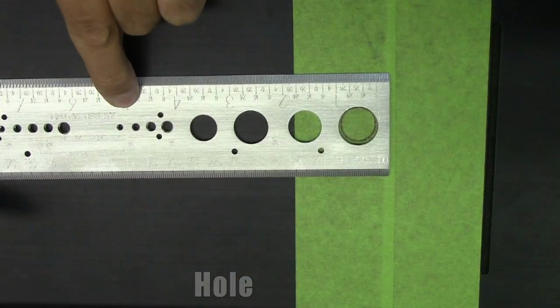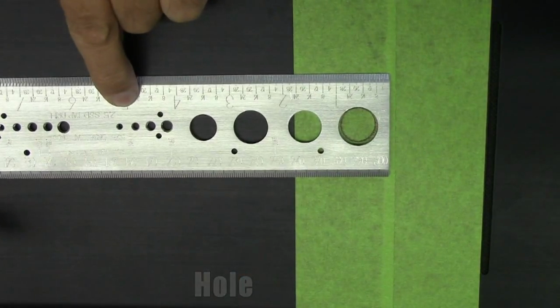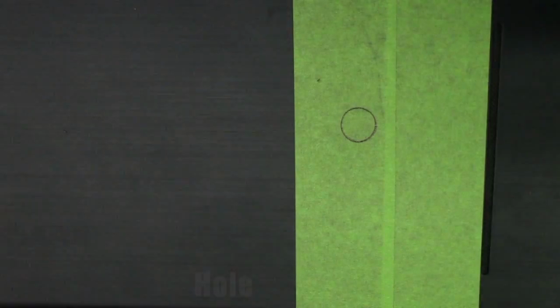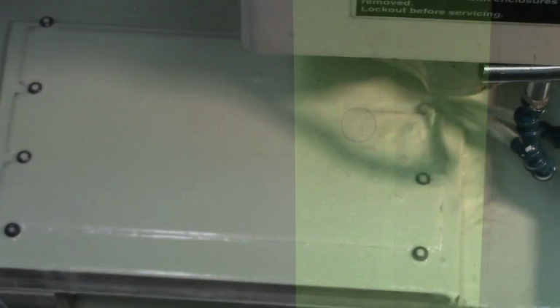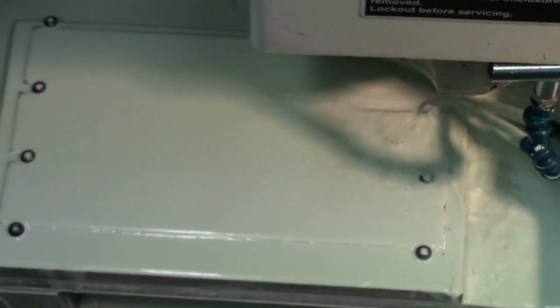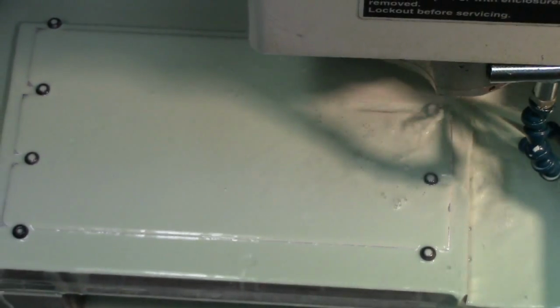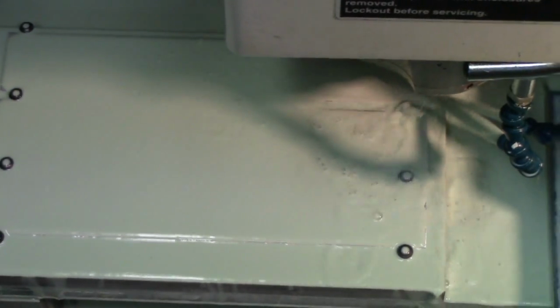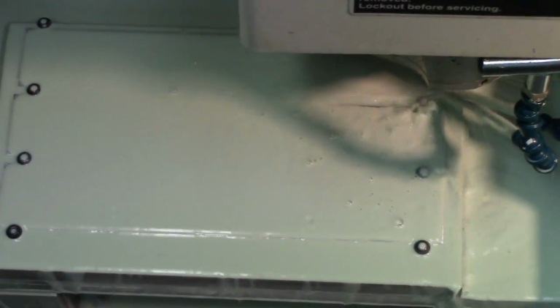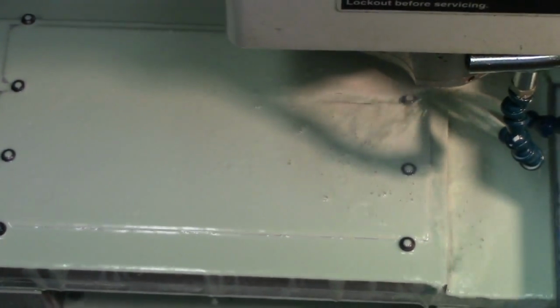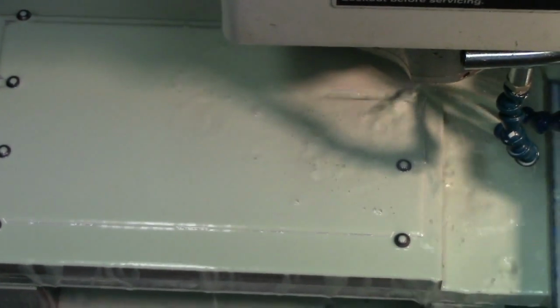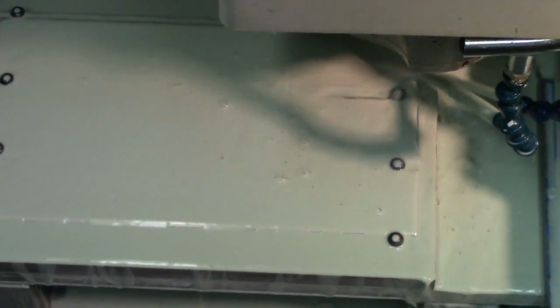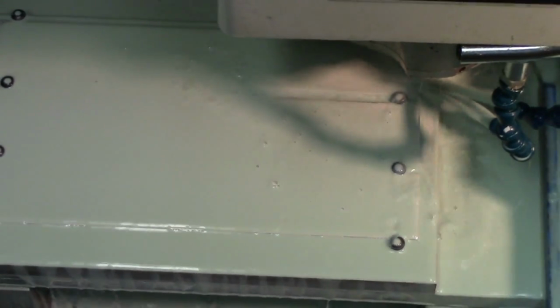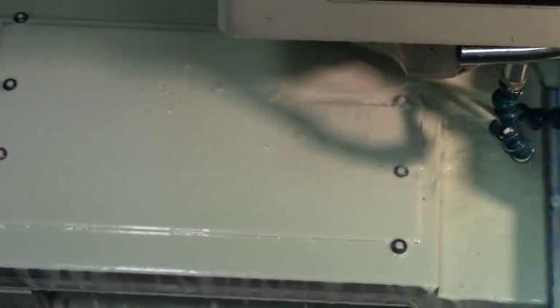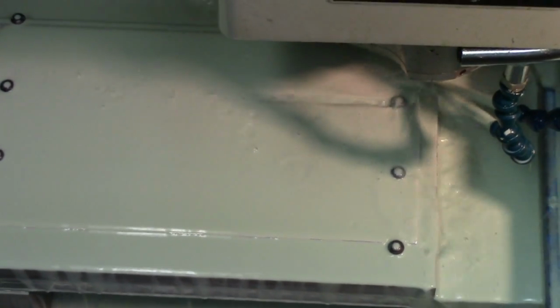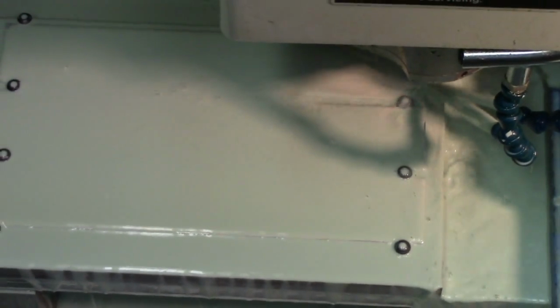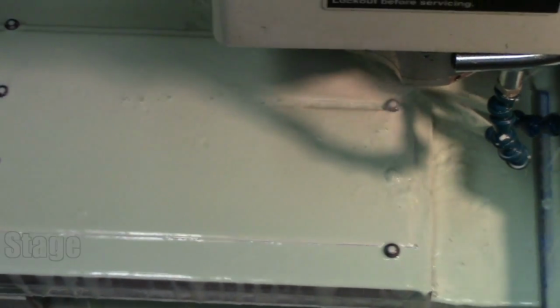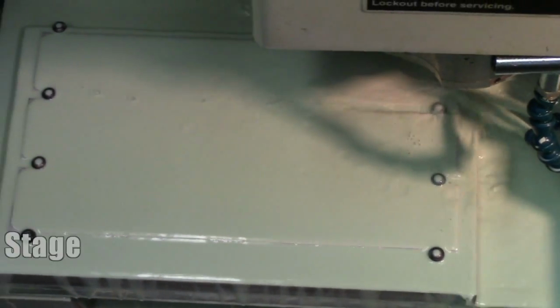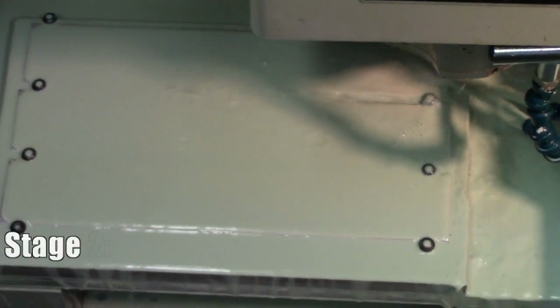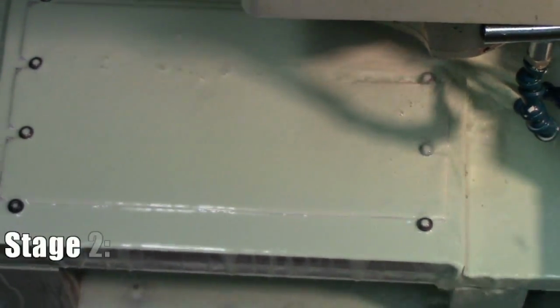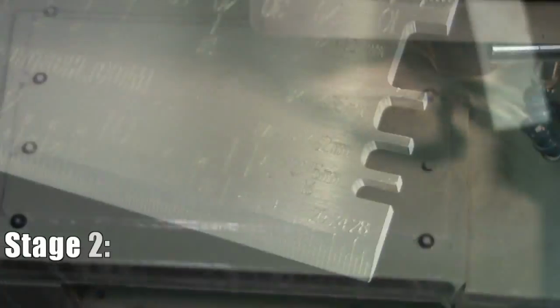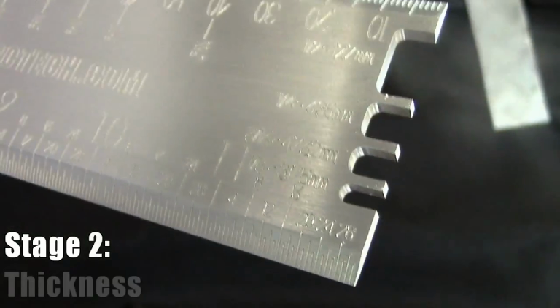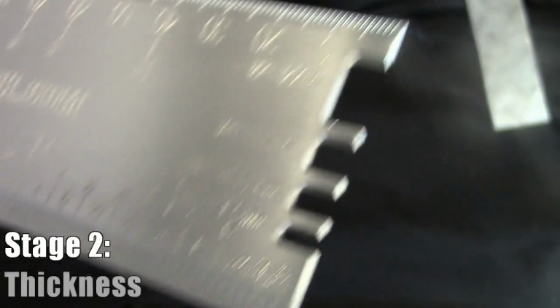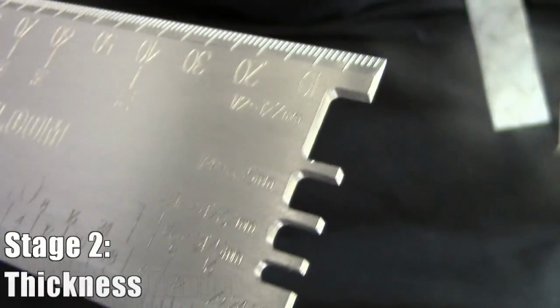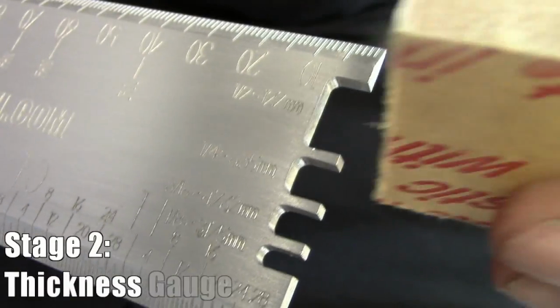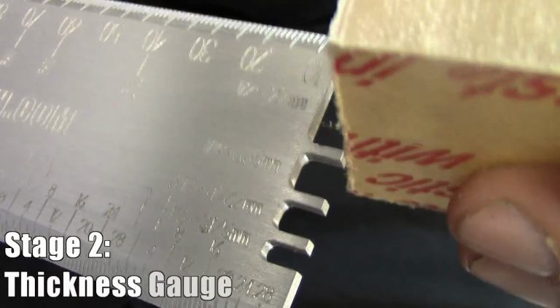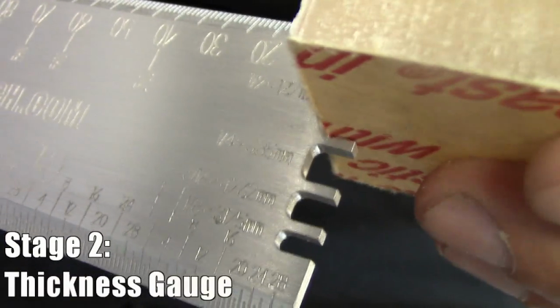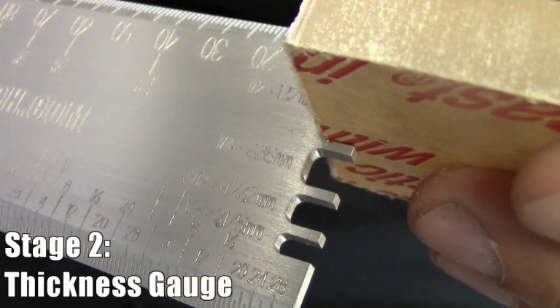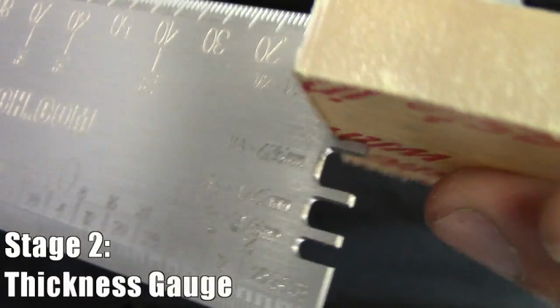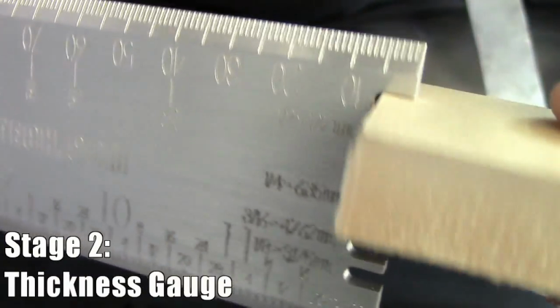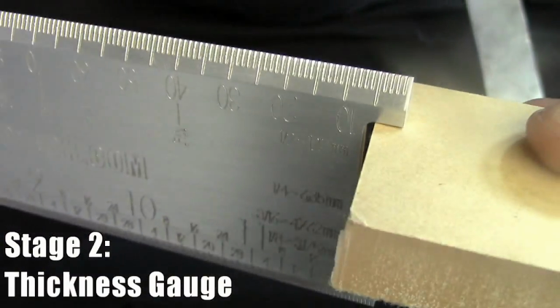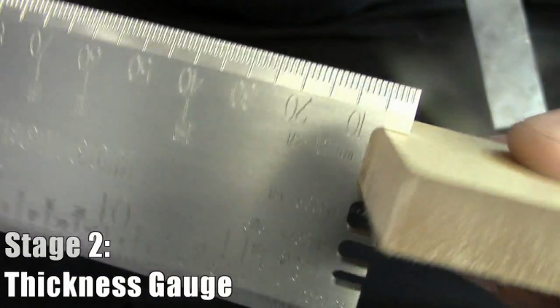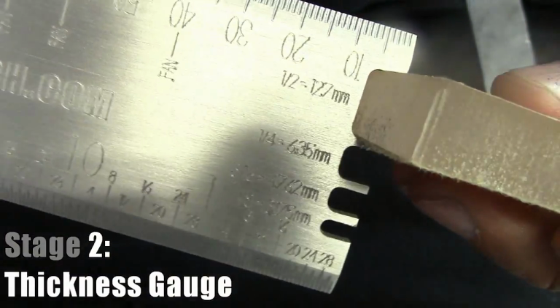Then it's on to cutting the notches for the thickness blade on the right side of the ruler, which has a gauge for eighth-inch, 3/16s, quarter-inch, and half-inch — which happen to be the most popular sizes for scratch-building PC cases.